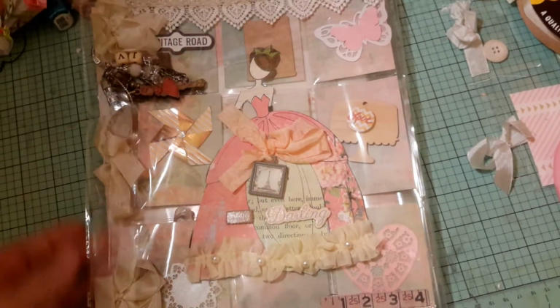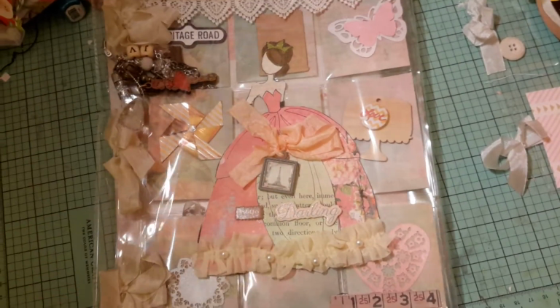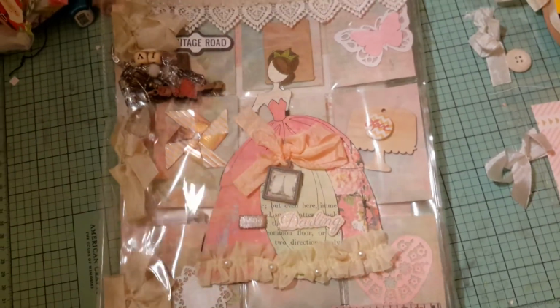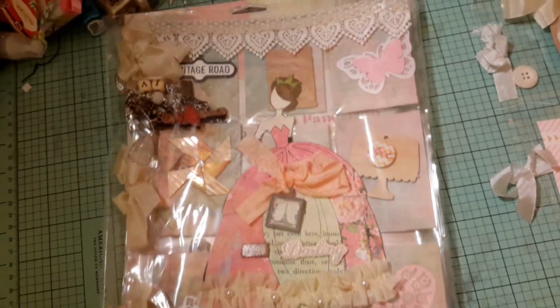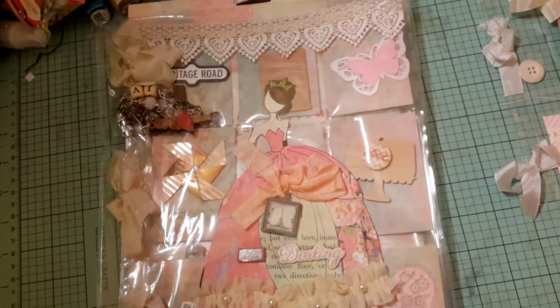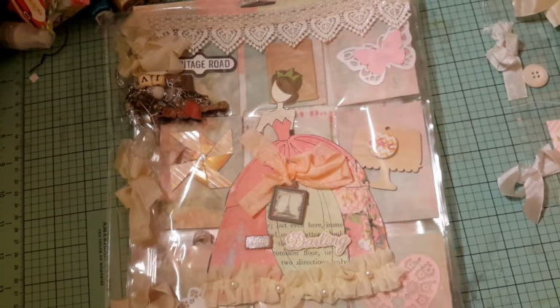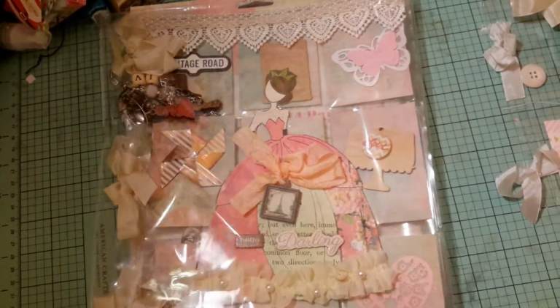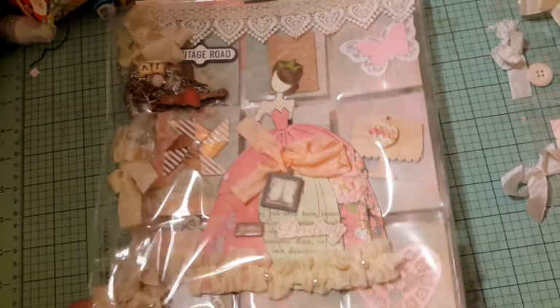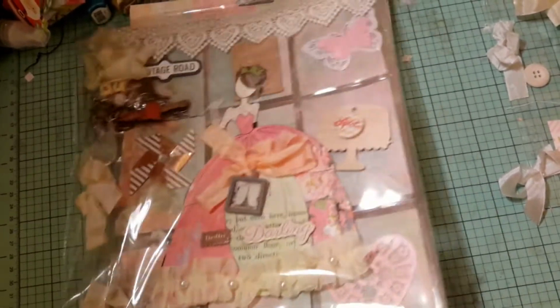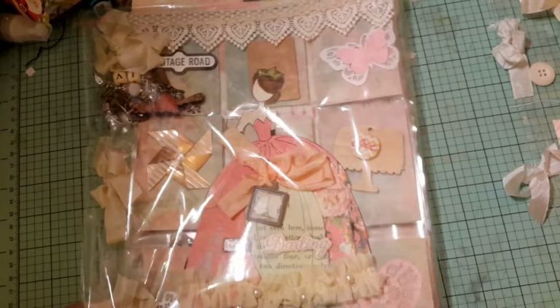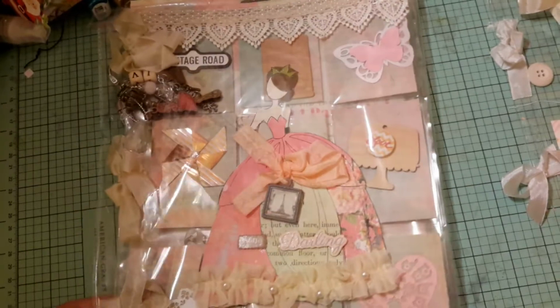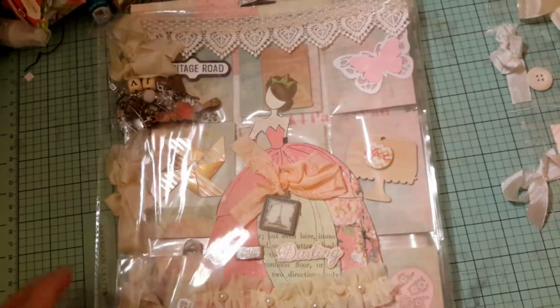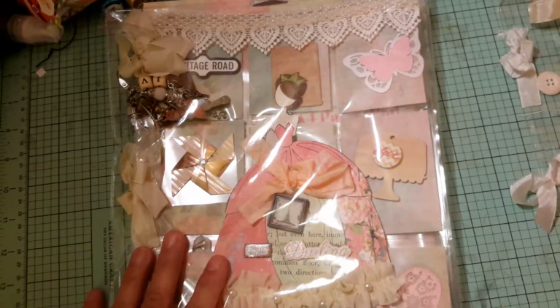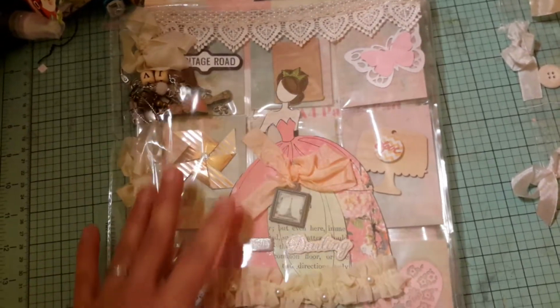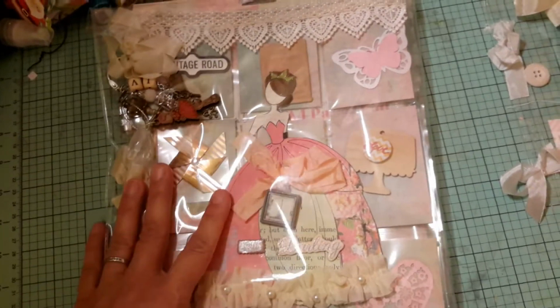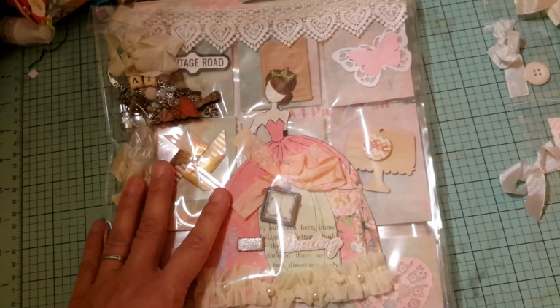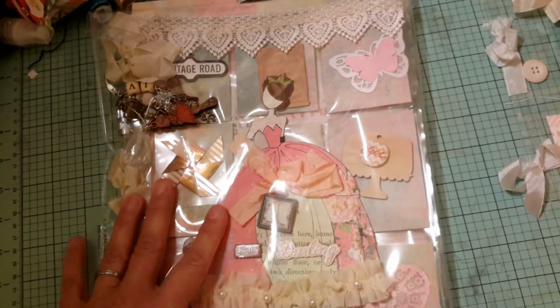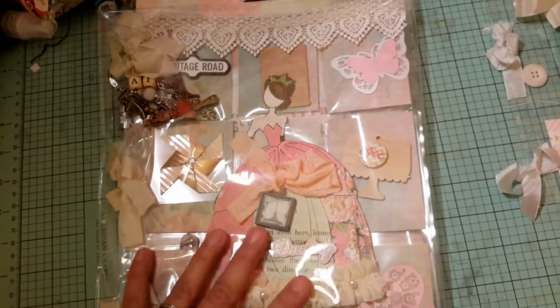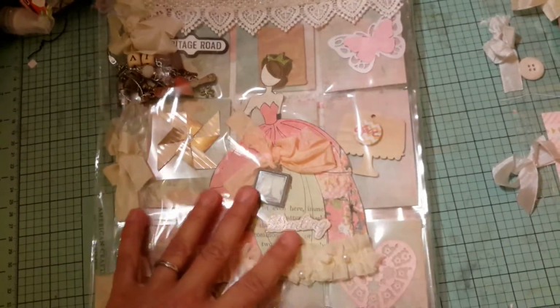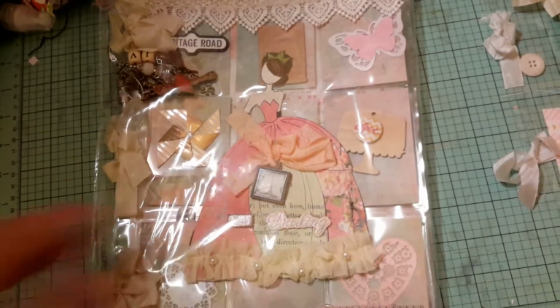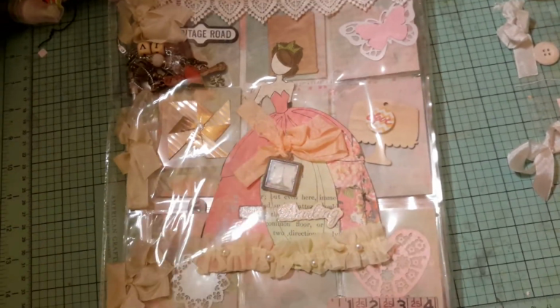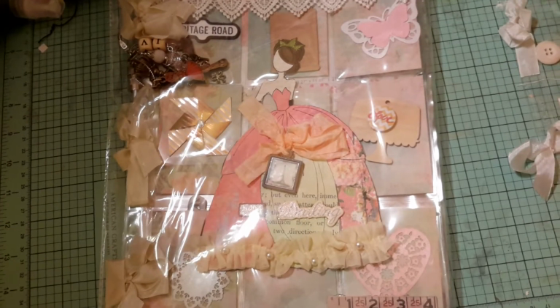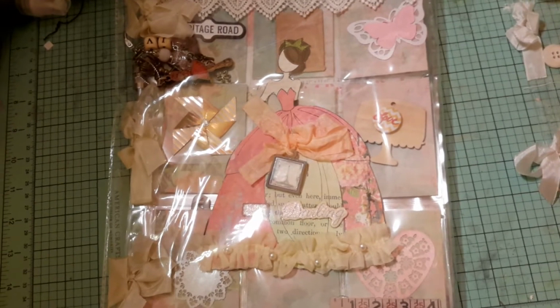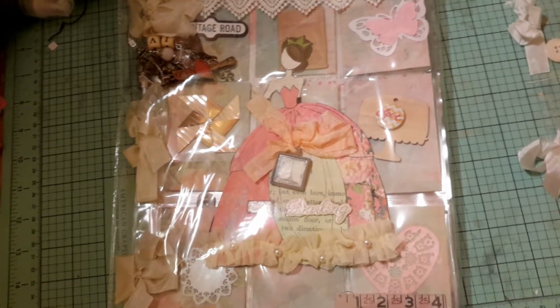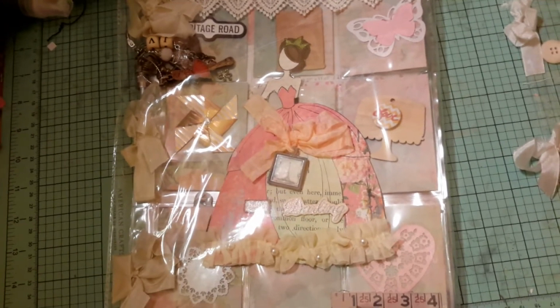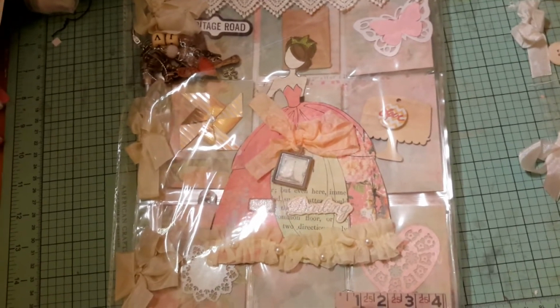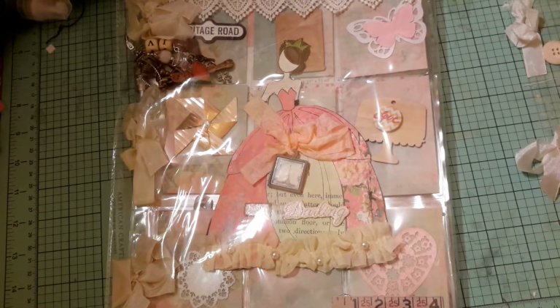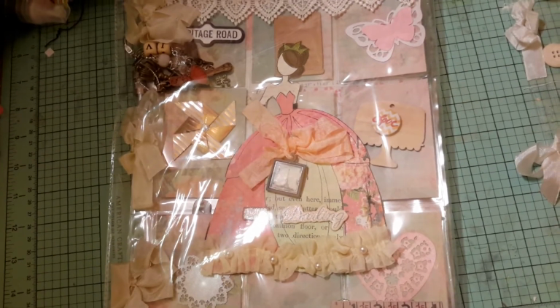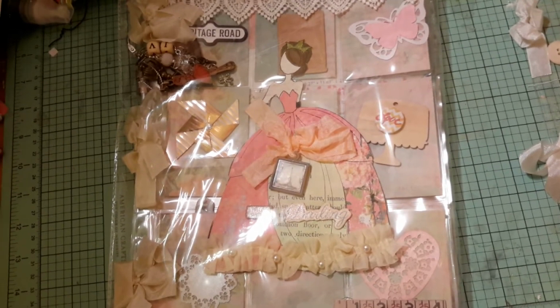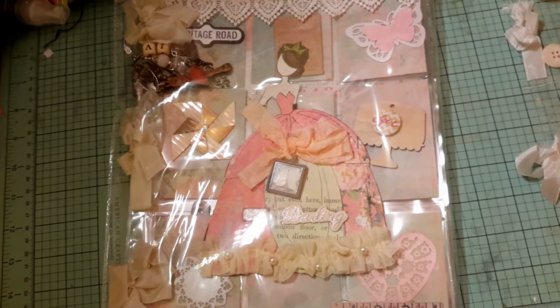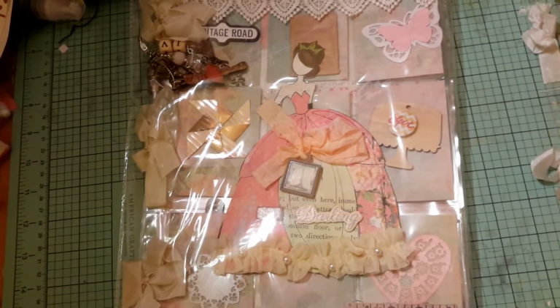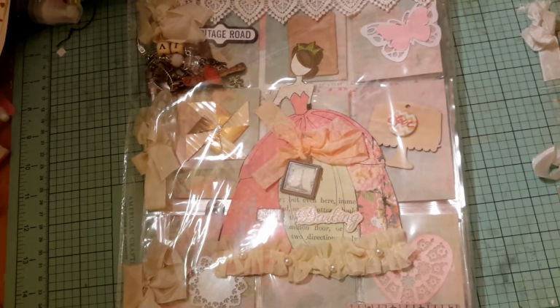I put it in a plastic bag and I don't want to take it out because I don't want it to get dirty or messed up before I mail it. But anyway, I've been into the Julie Nutting doll club.